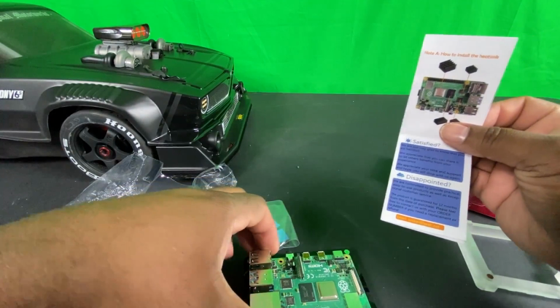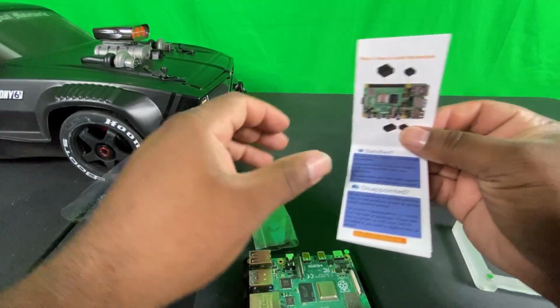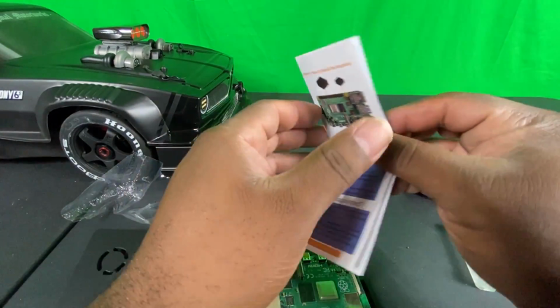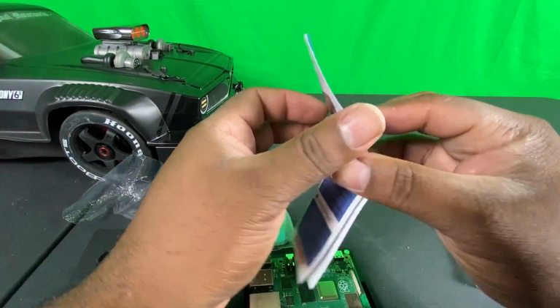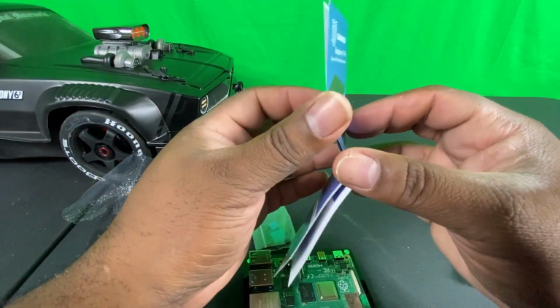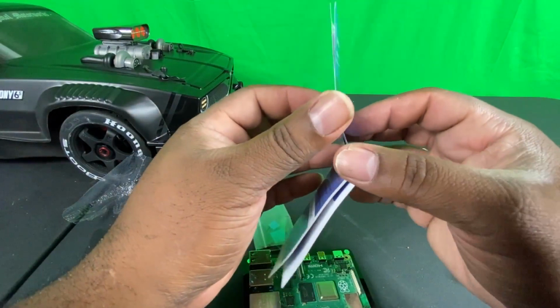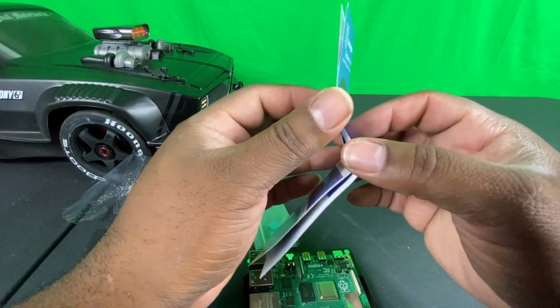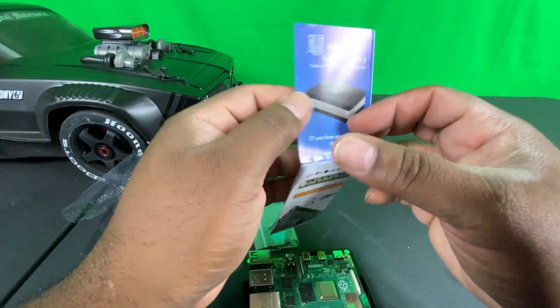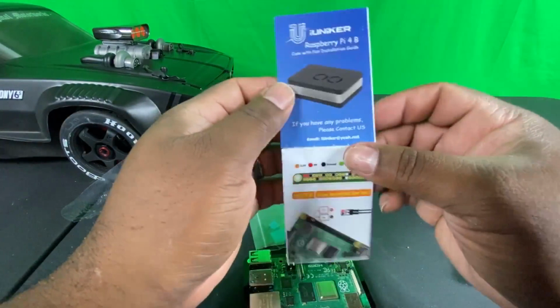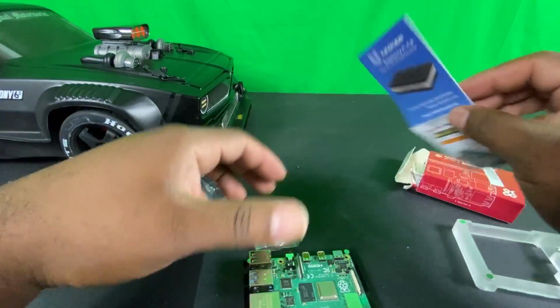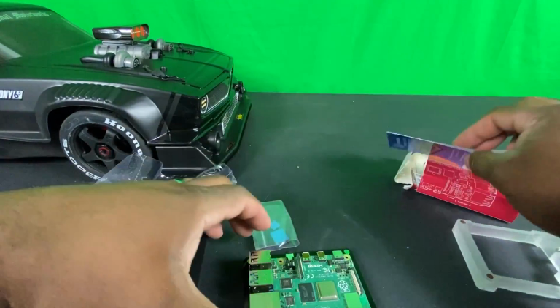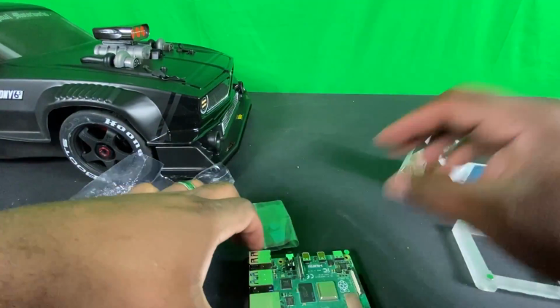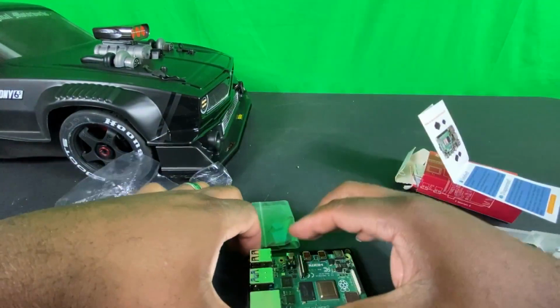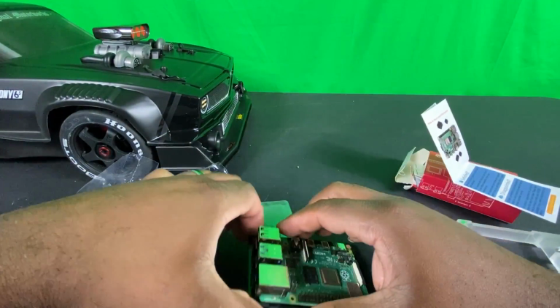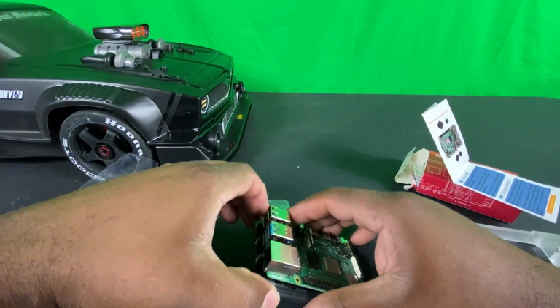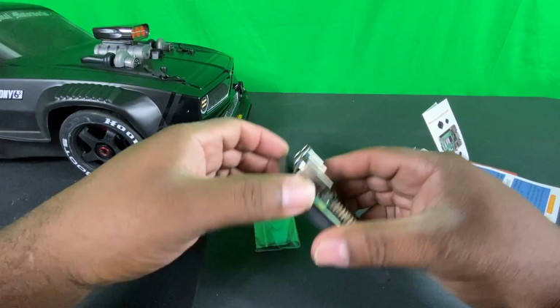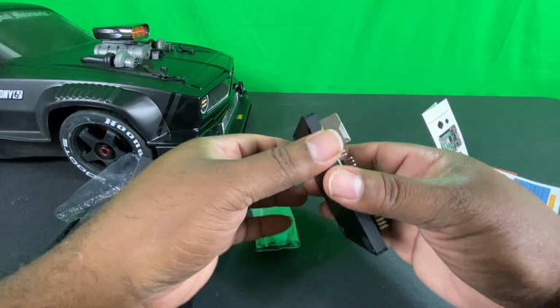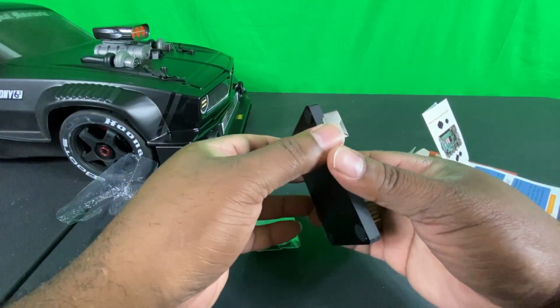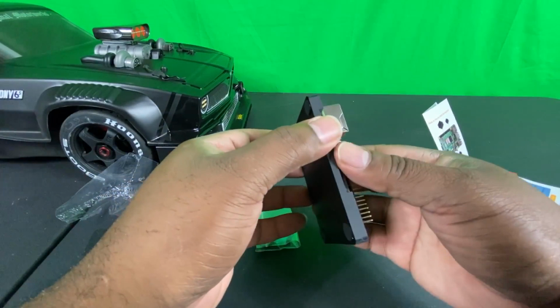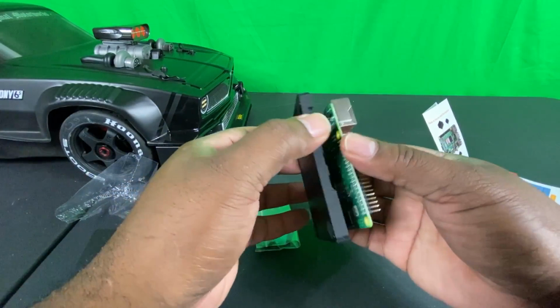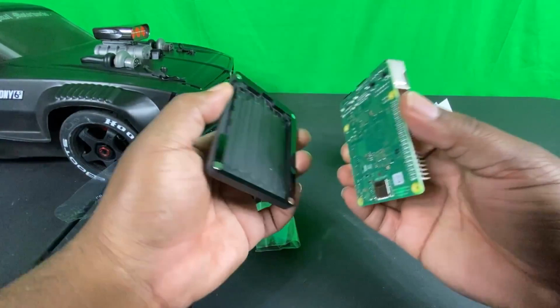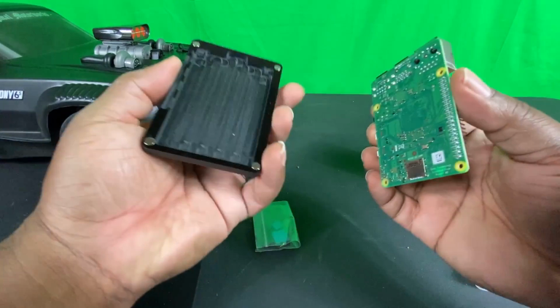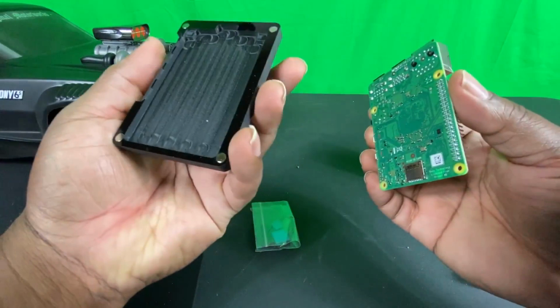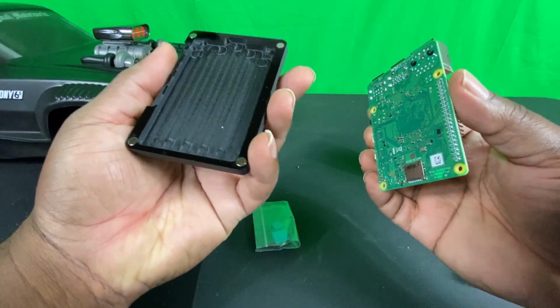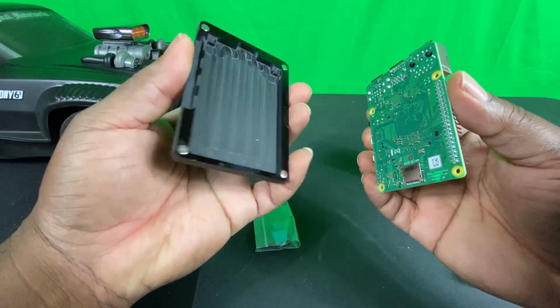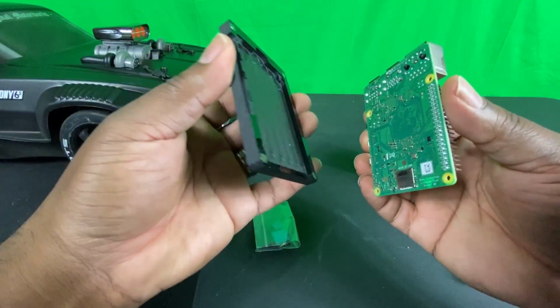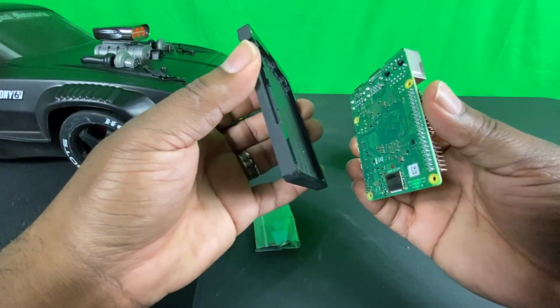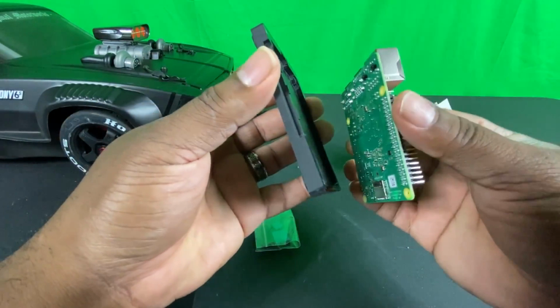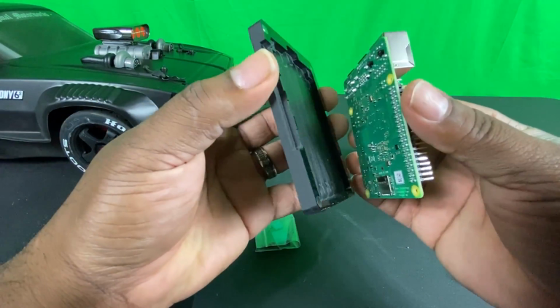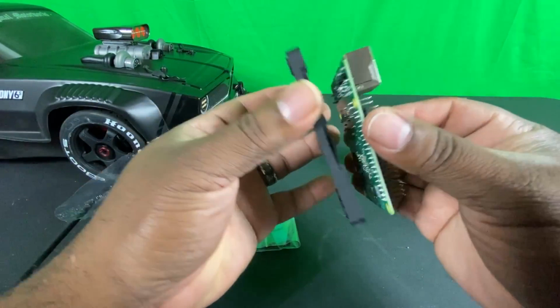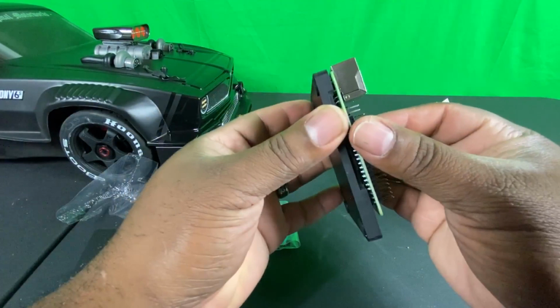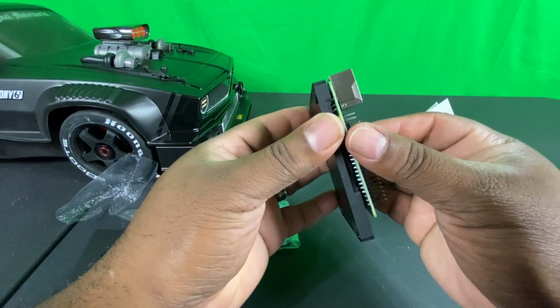It has a nice touch to it that will actually give it longevity, and you don't have to worry about getting your fingerprints on it either.